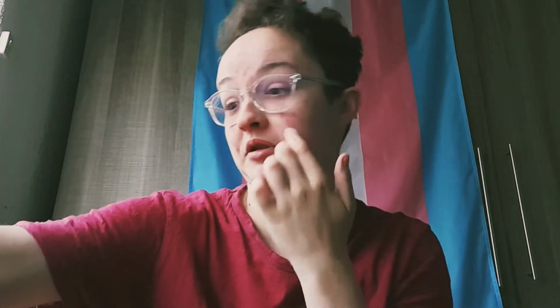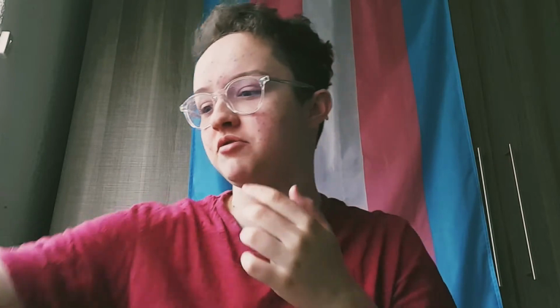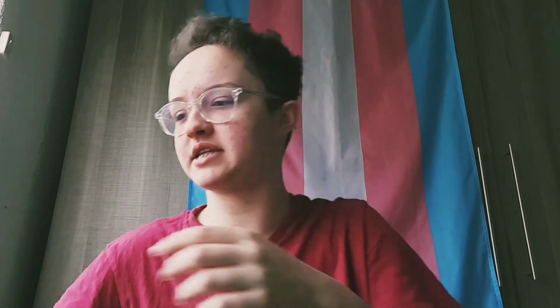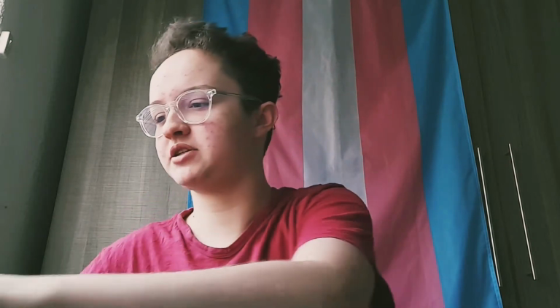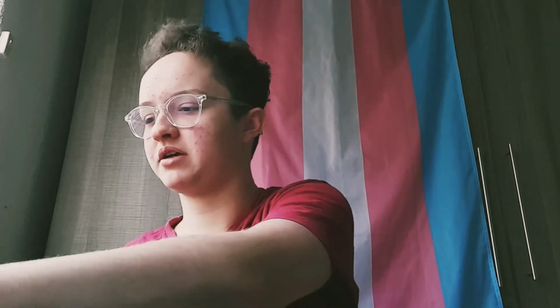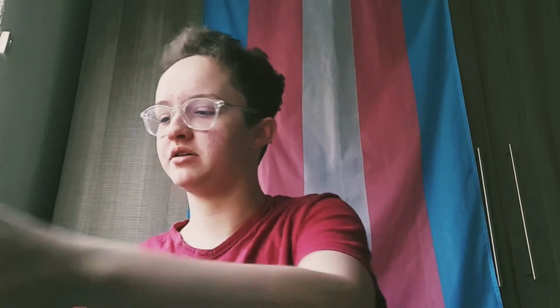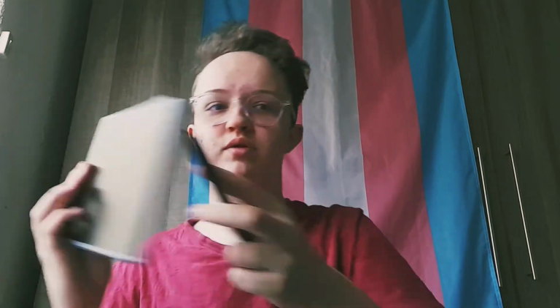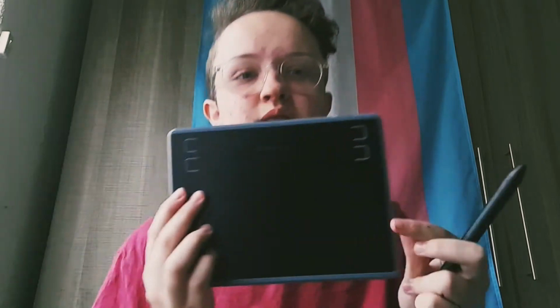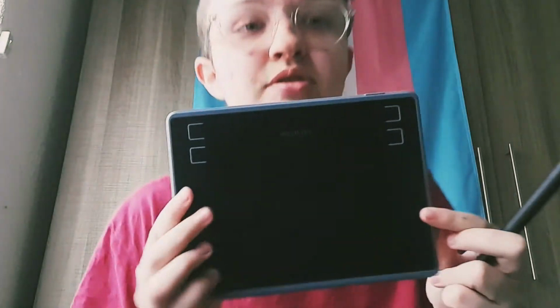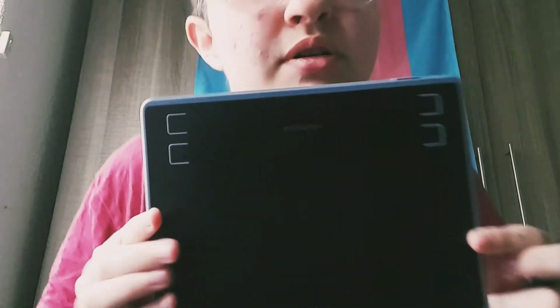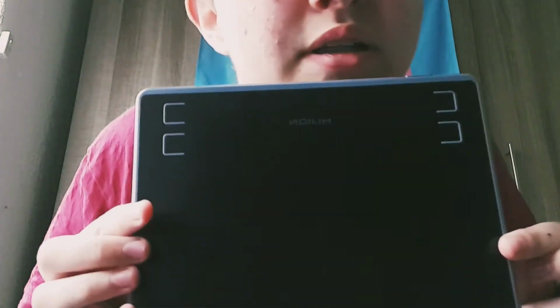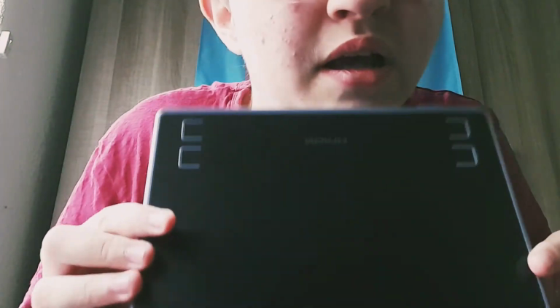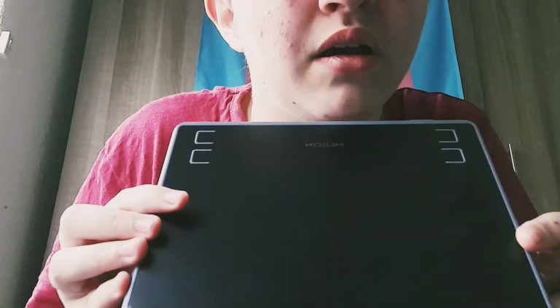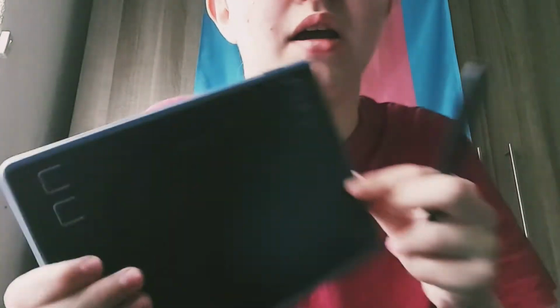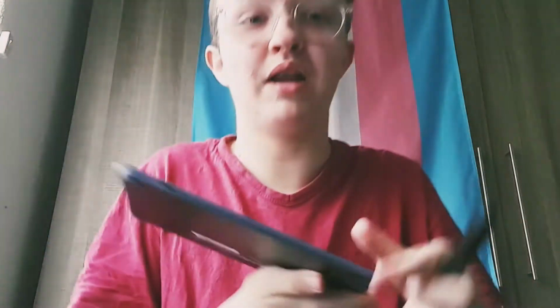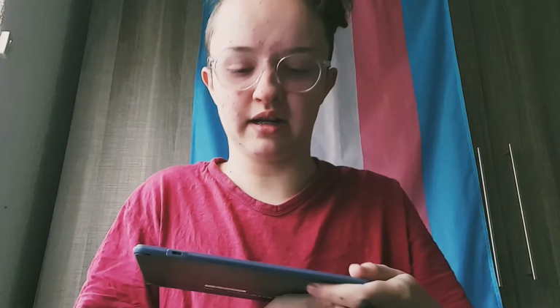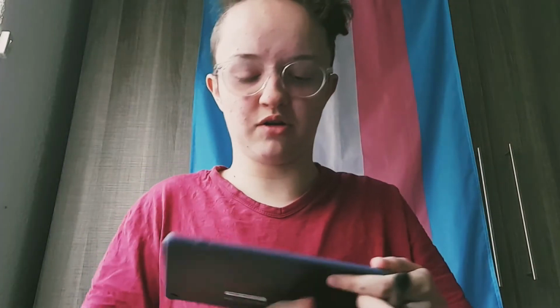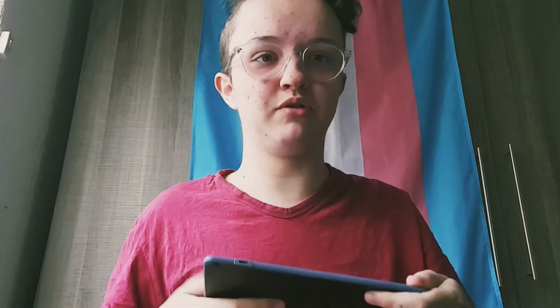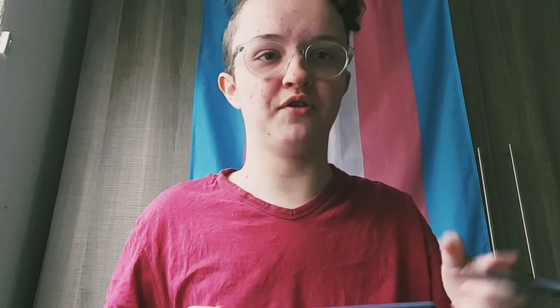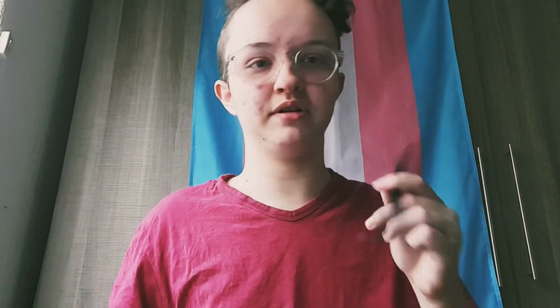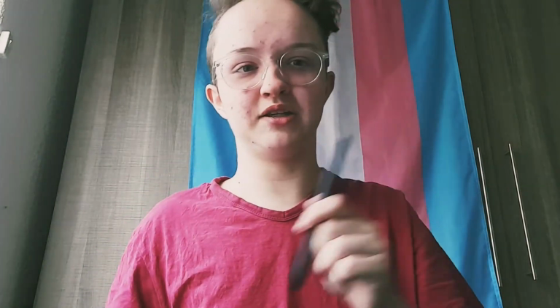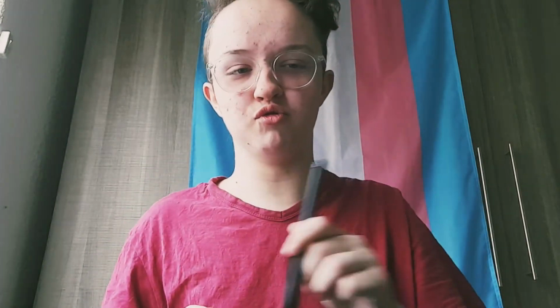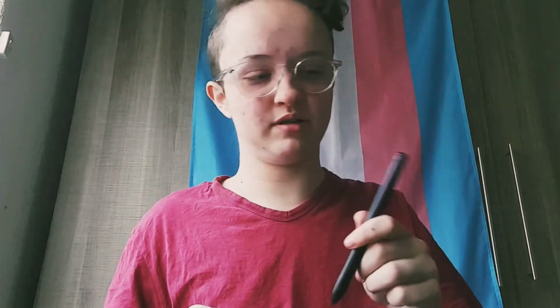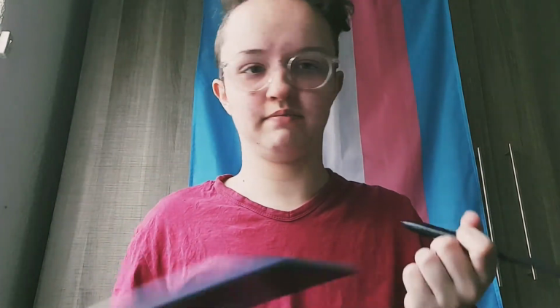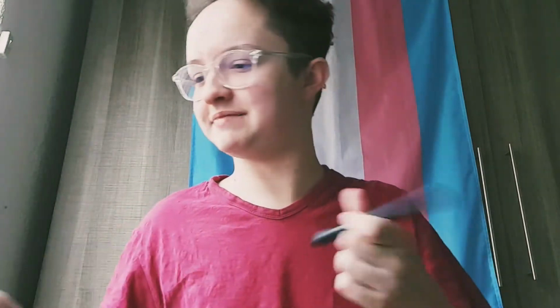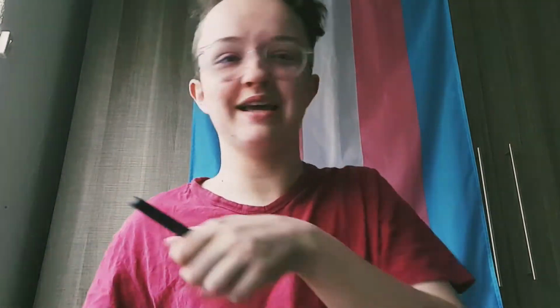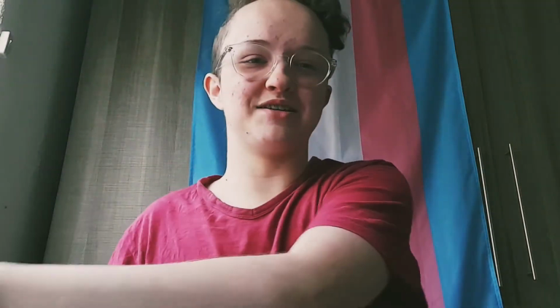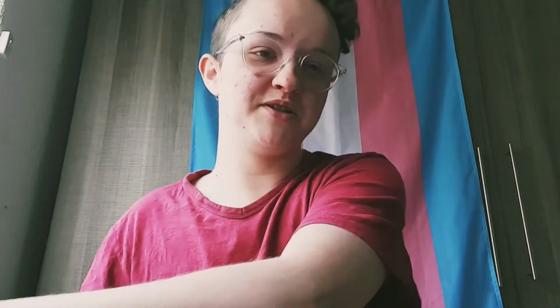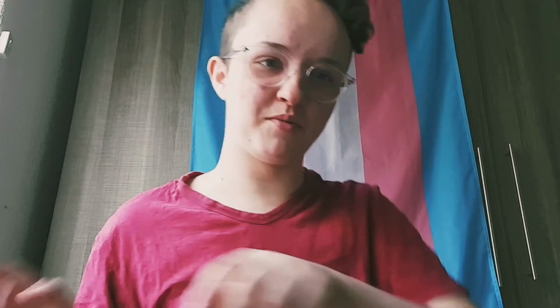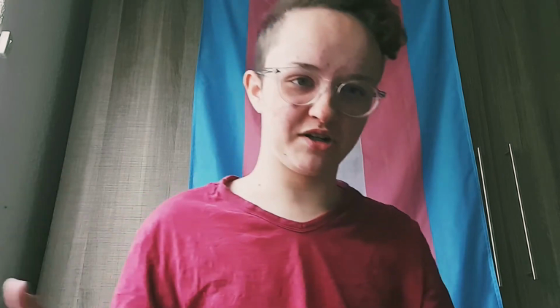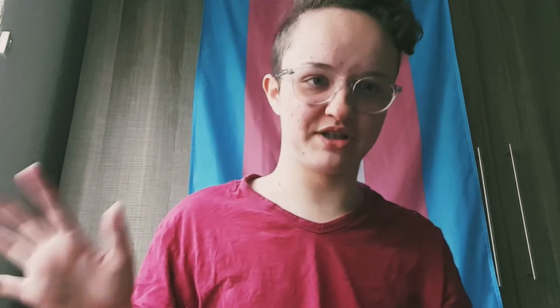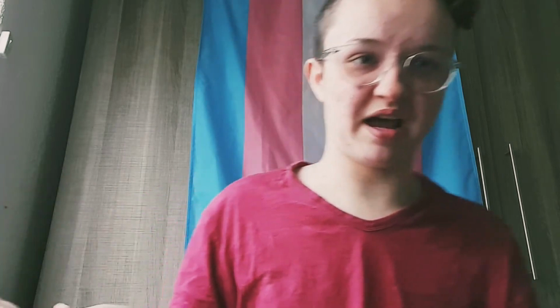It's not really a tablet — it's more like a drawing tablet, so it looks like this. You plug it into a computer or phone. I'm going to be doing a lot more digital art this year with that.